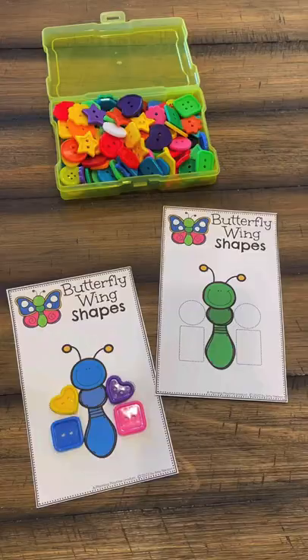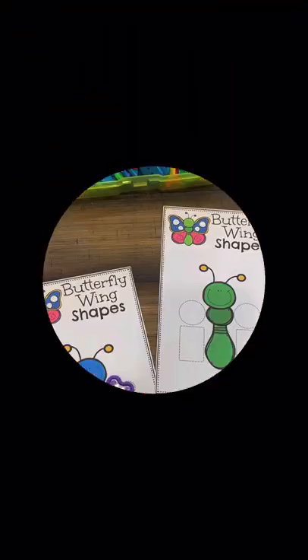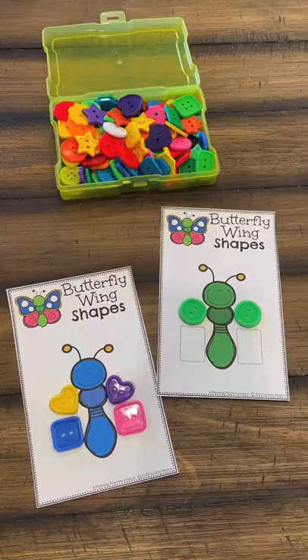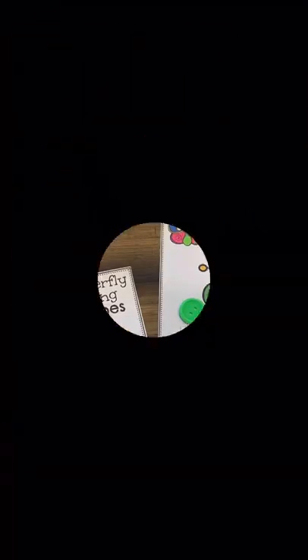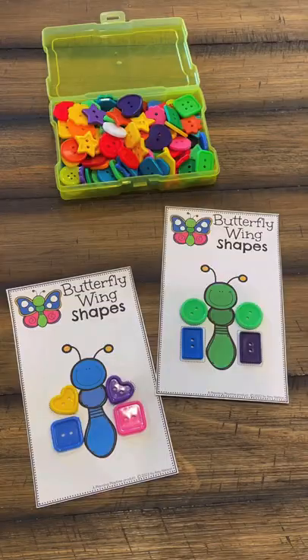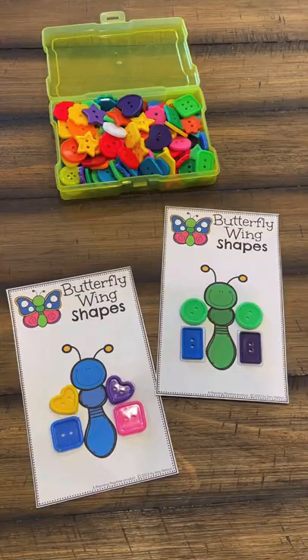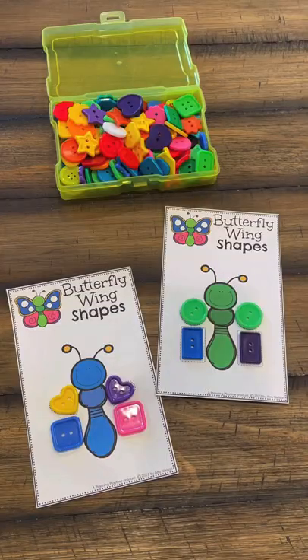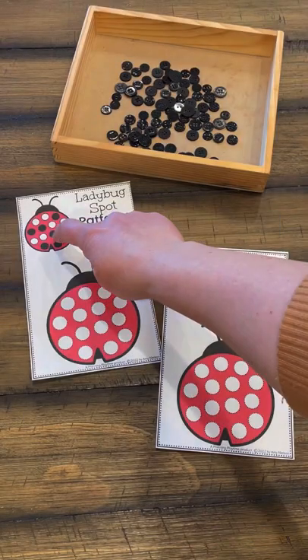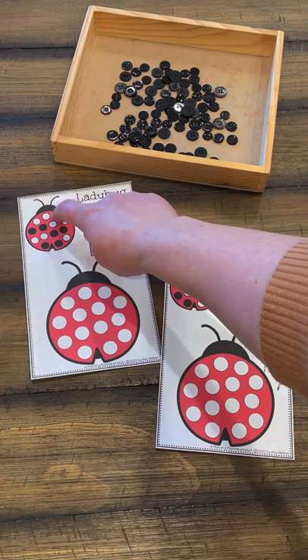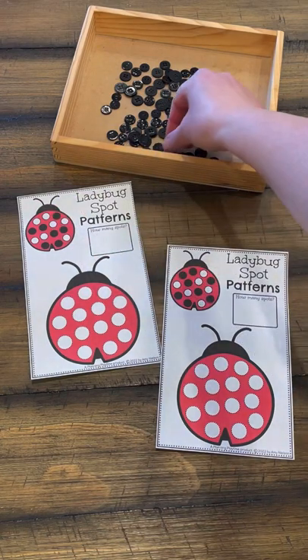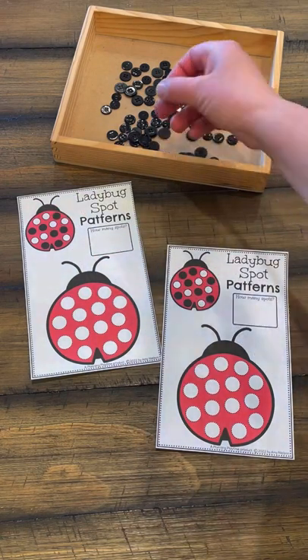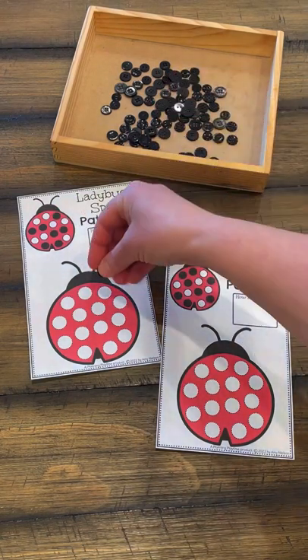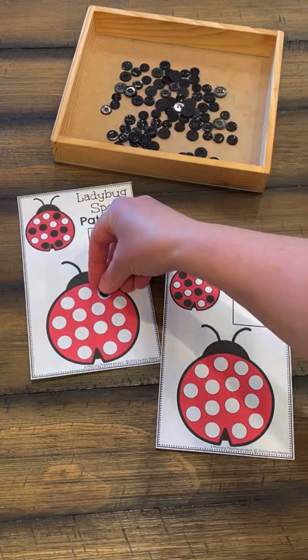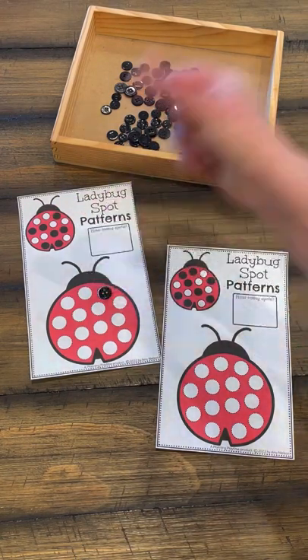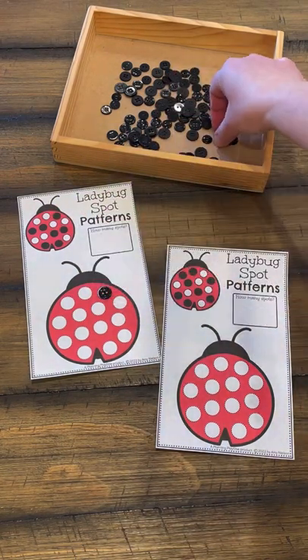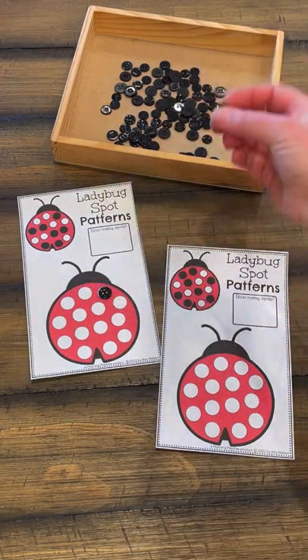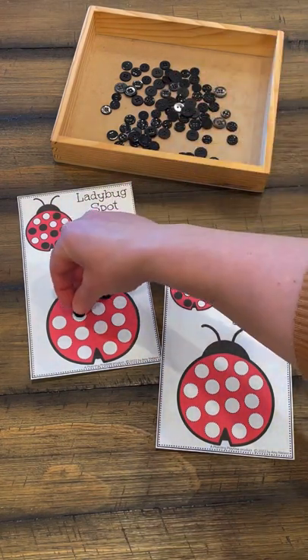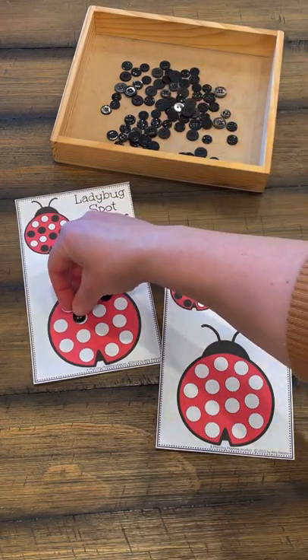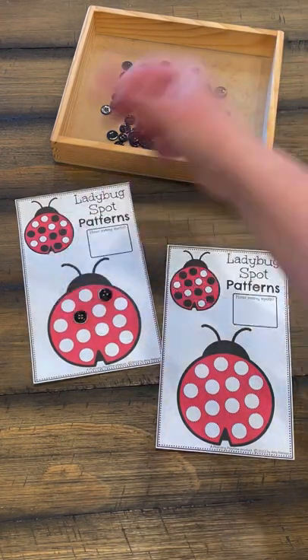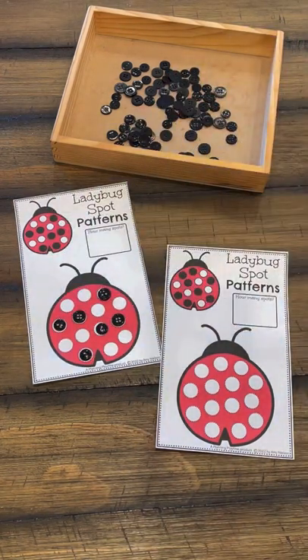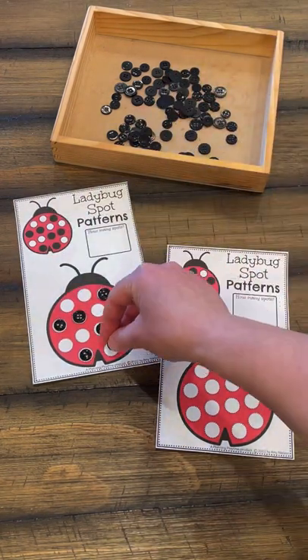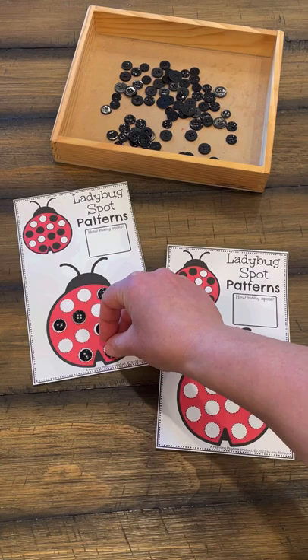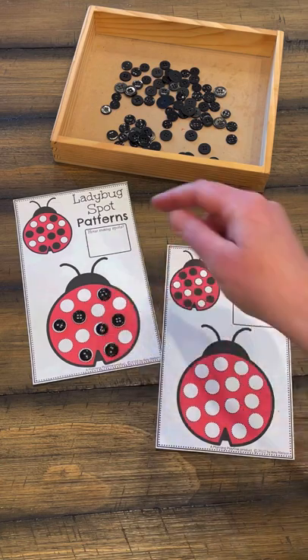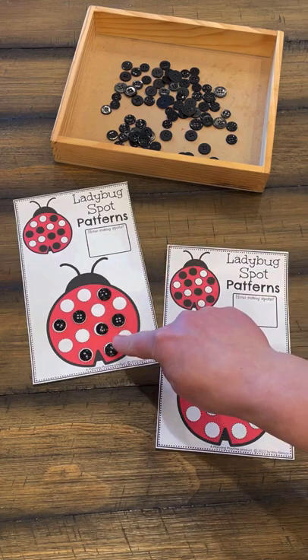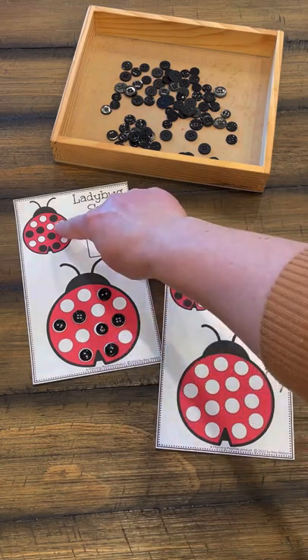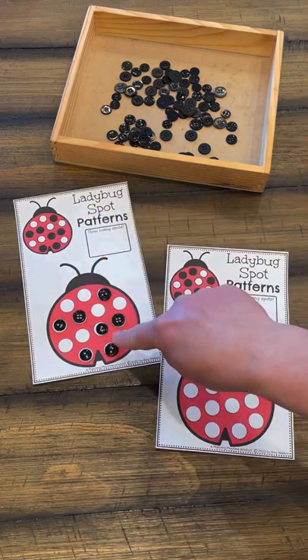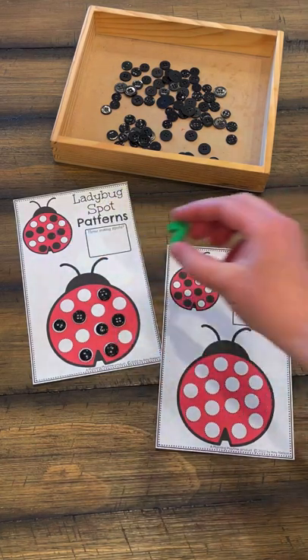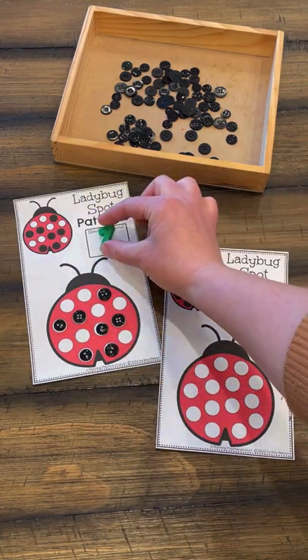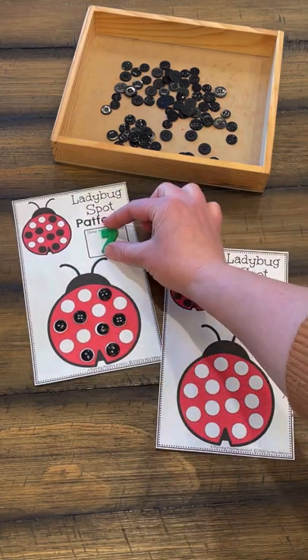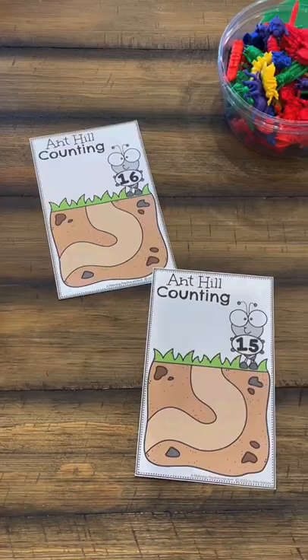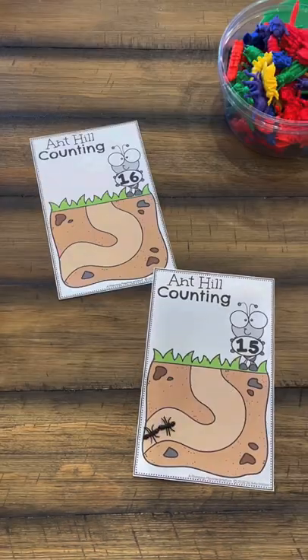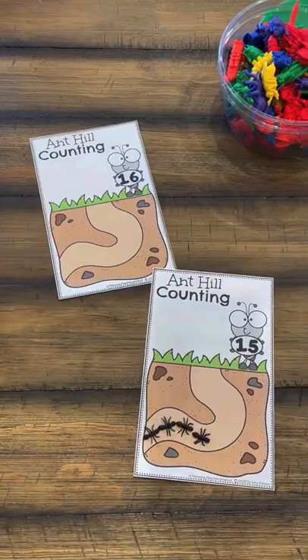Then we get to move on to doing shaped butterflies. Here we get to do patterns — they get to follow the visual clues to recreate the ladybug pattern spot pattern, and then also do a little bit of counting with it.